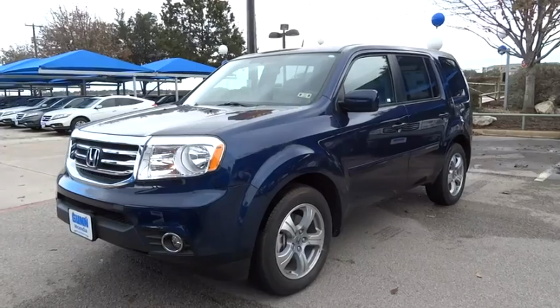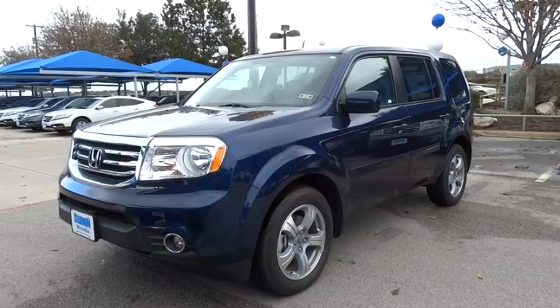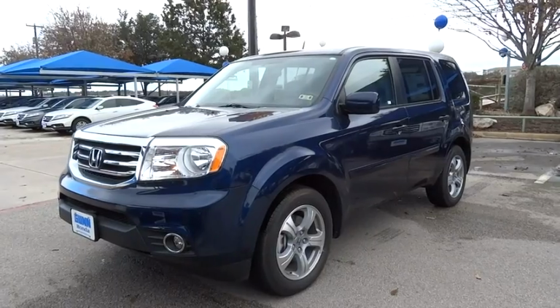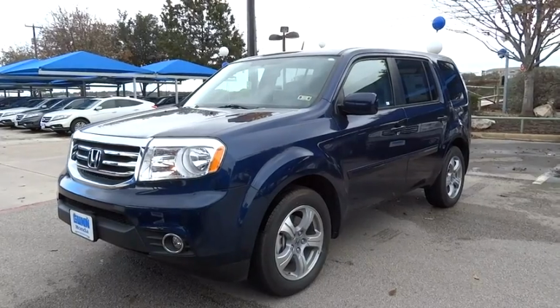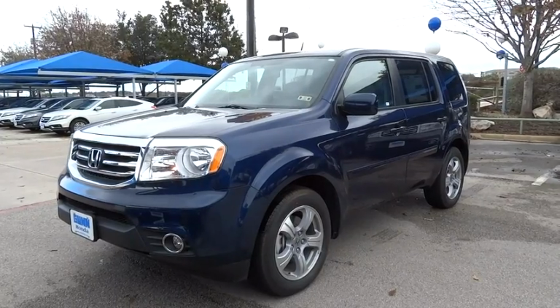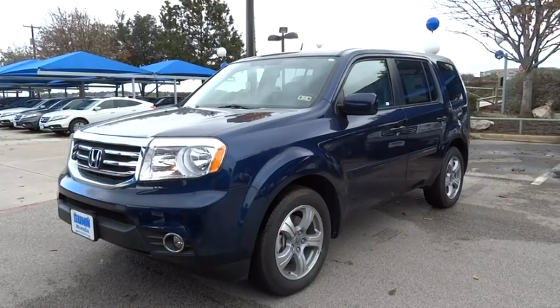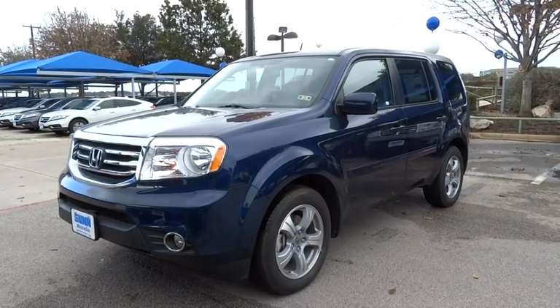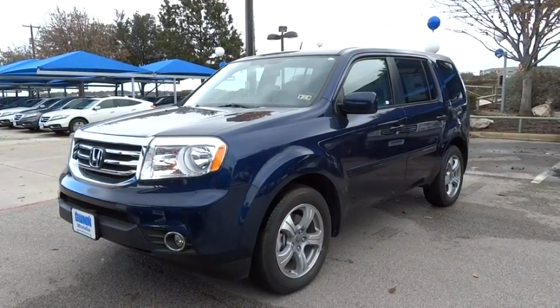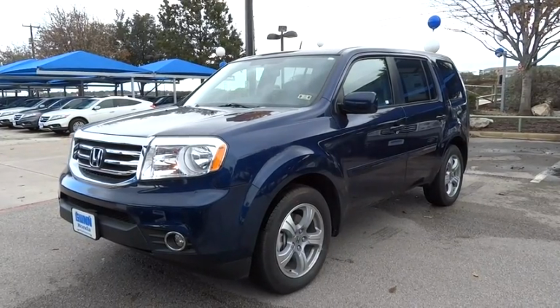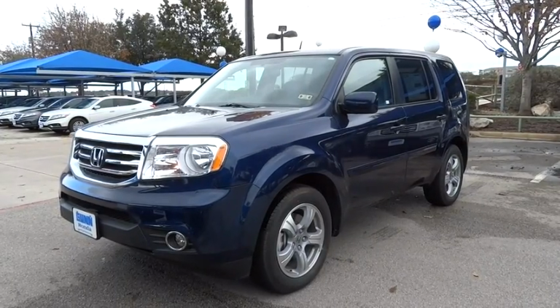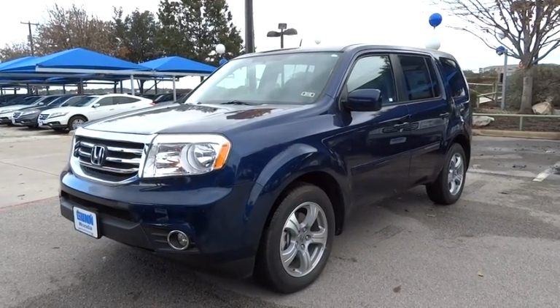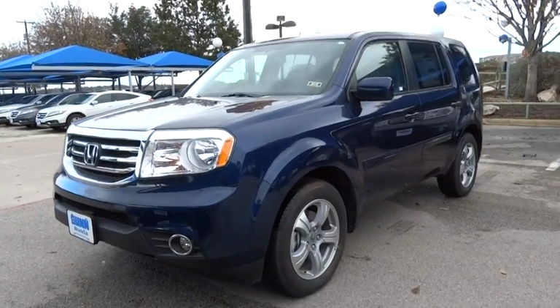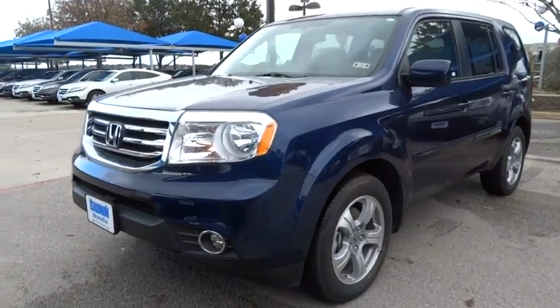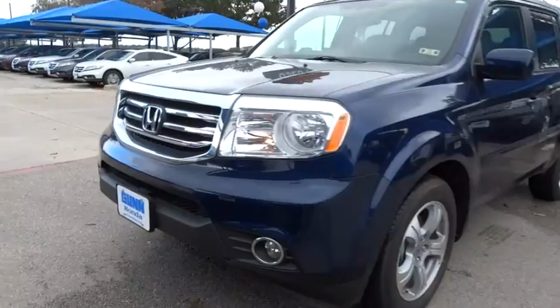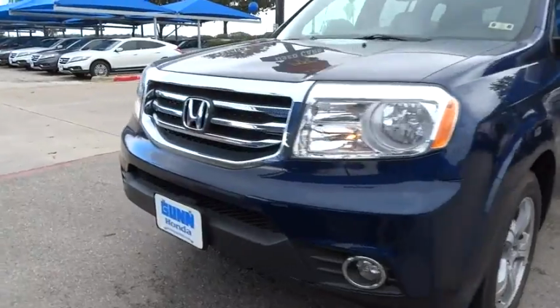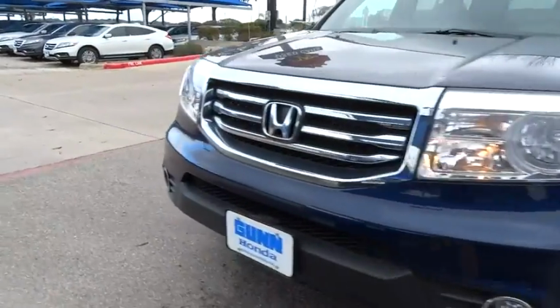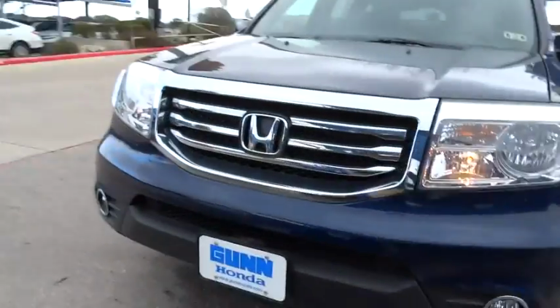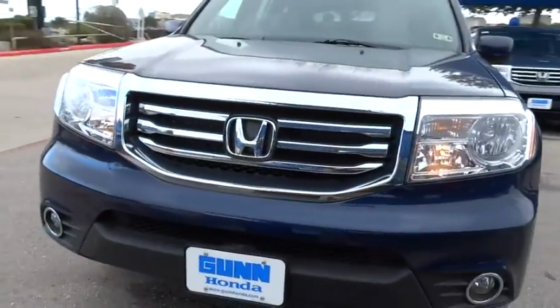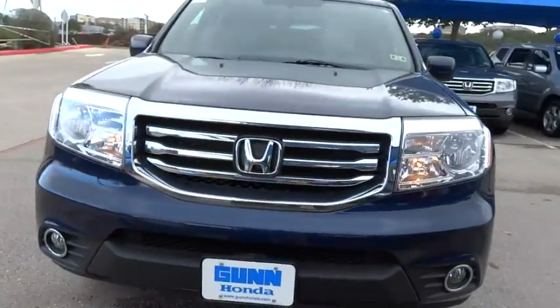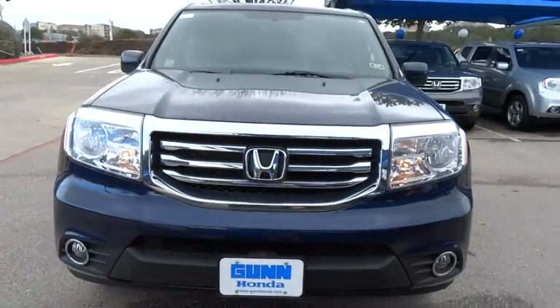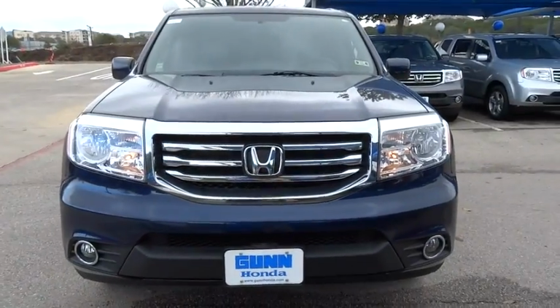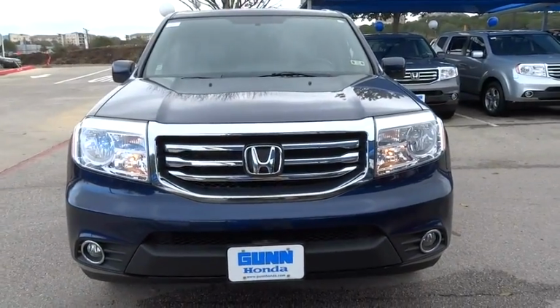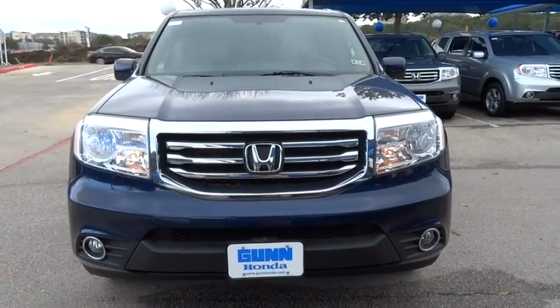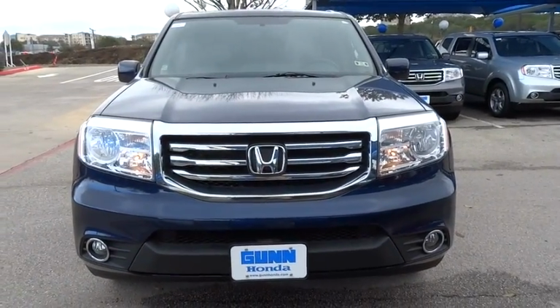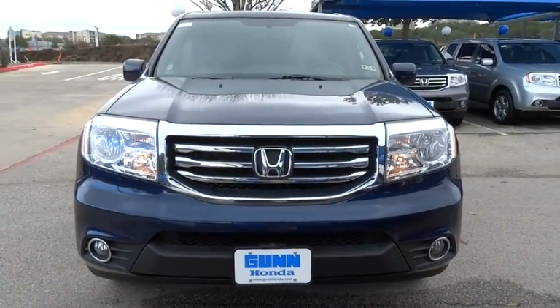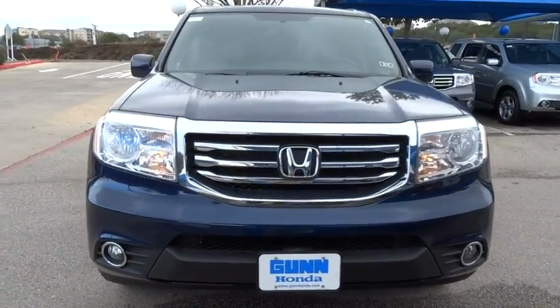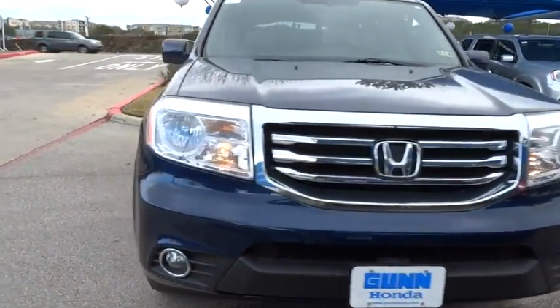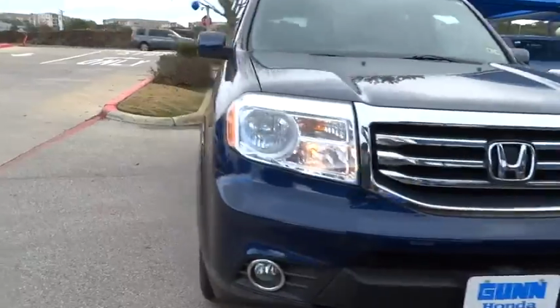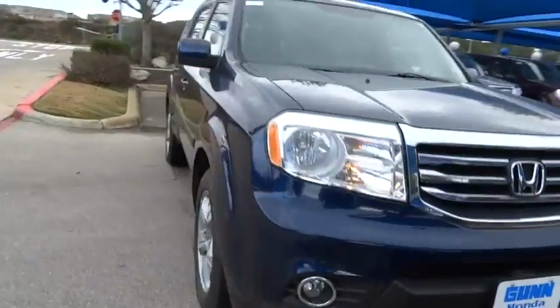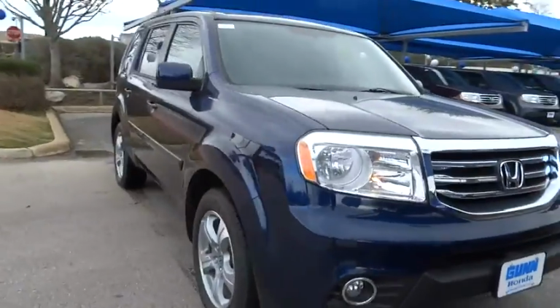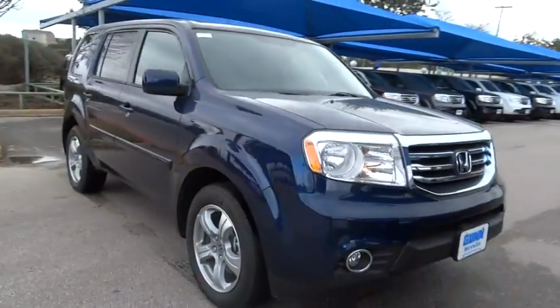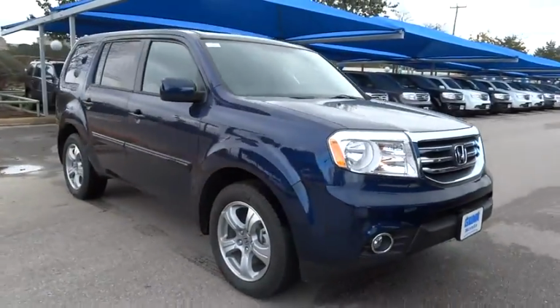2015 Pilot. Optimal utility. Indulgent interior. Powerful performer. You'll be ready for almost anything in the Honda Pilot, and it's priced below $40,000.